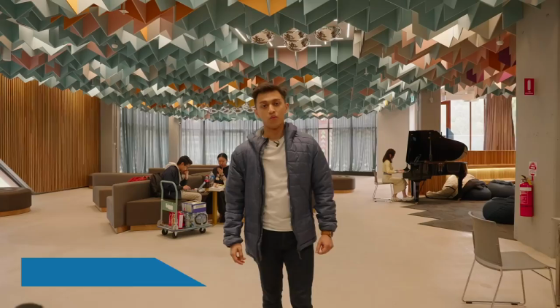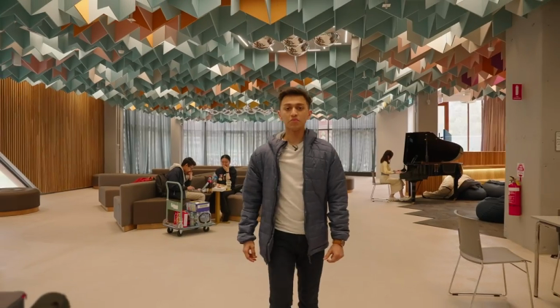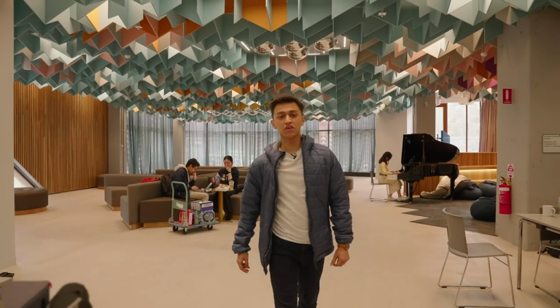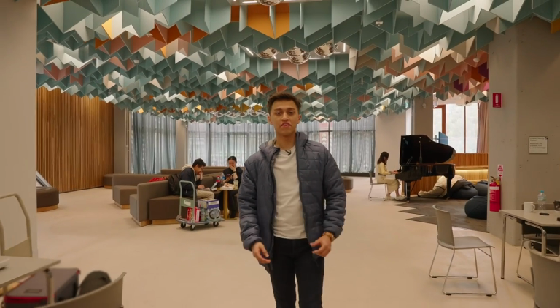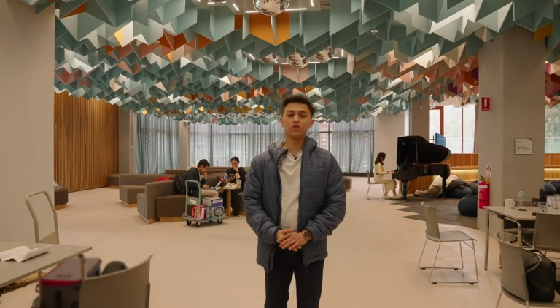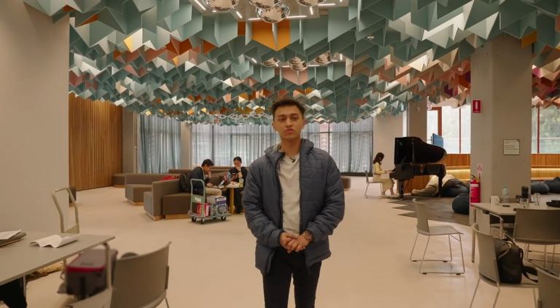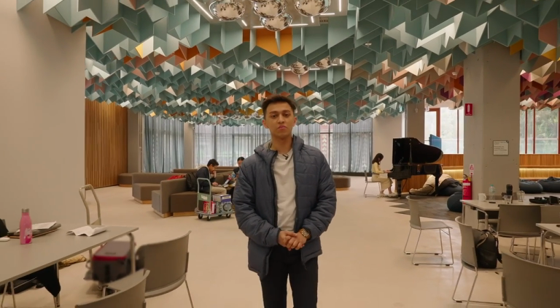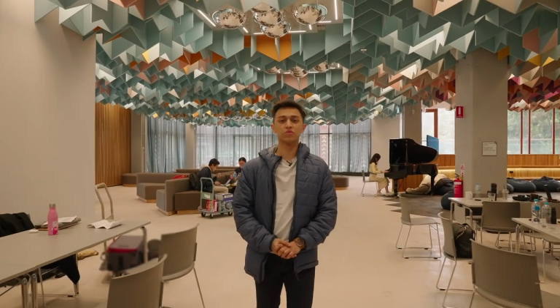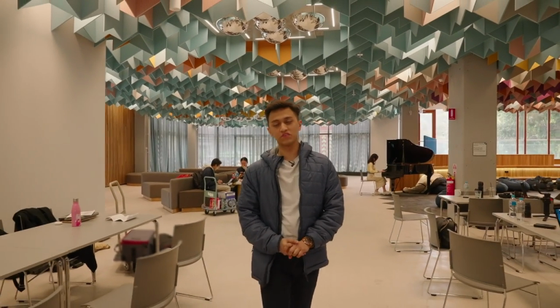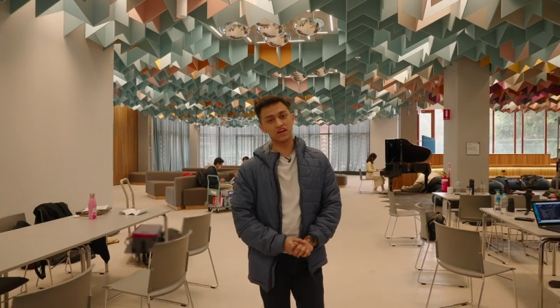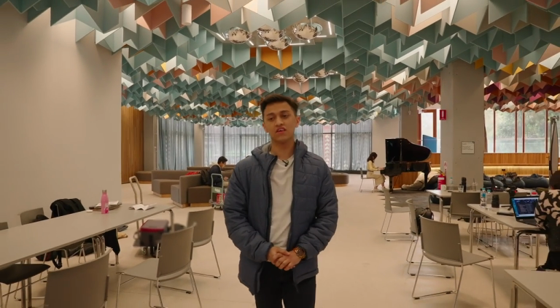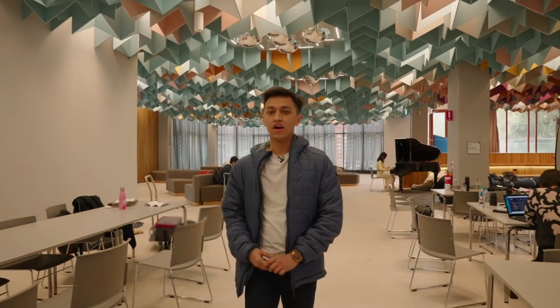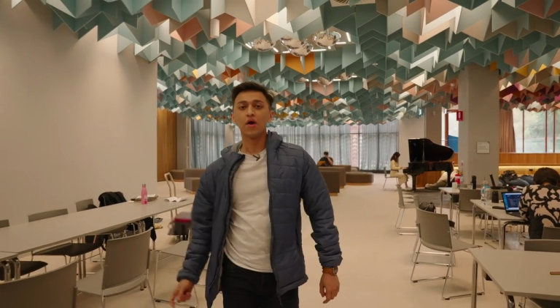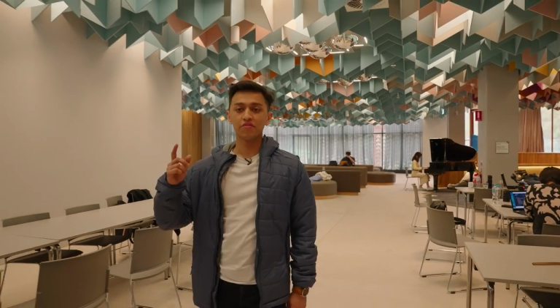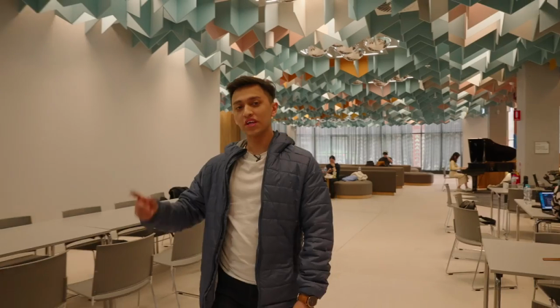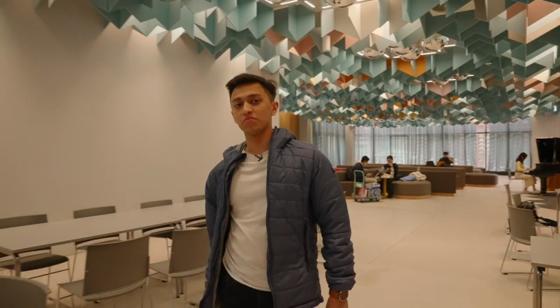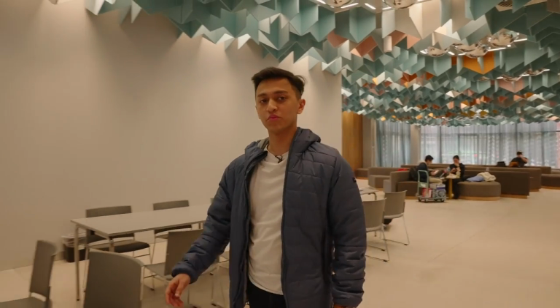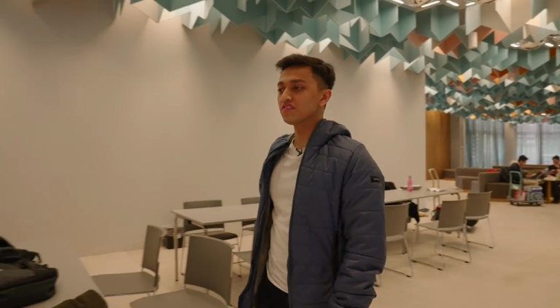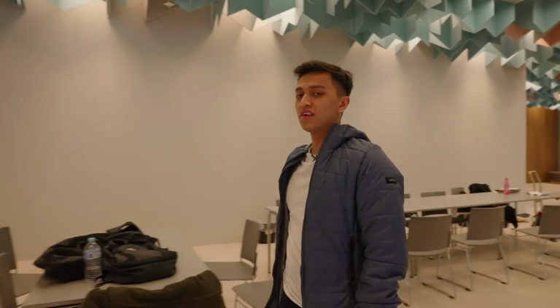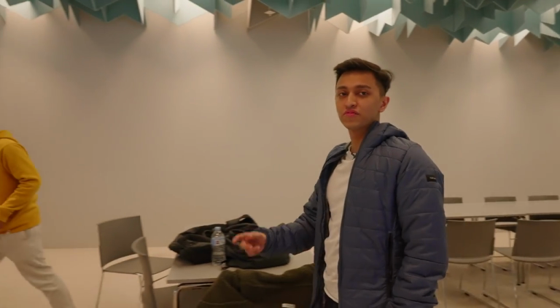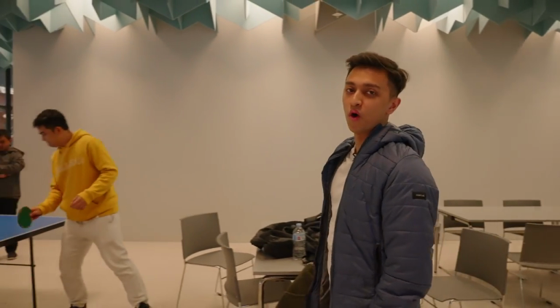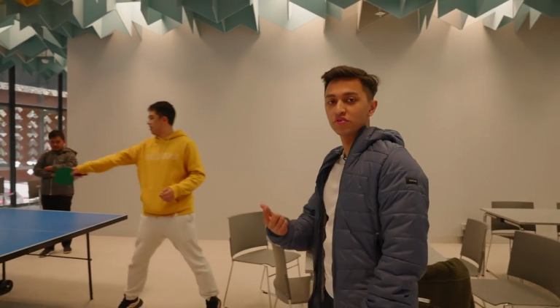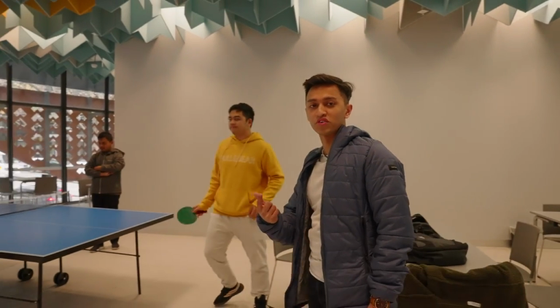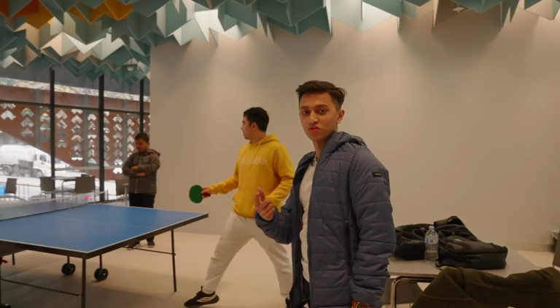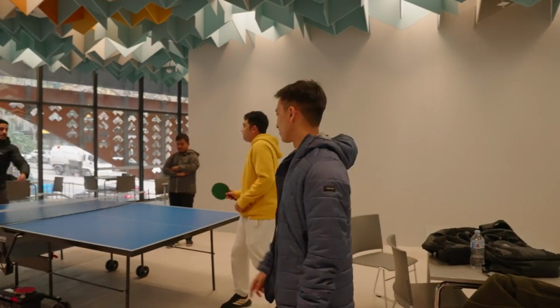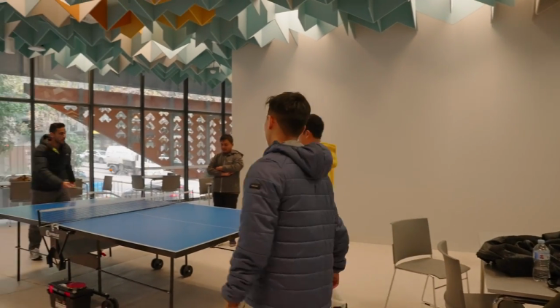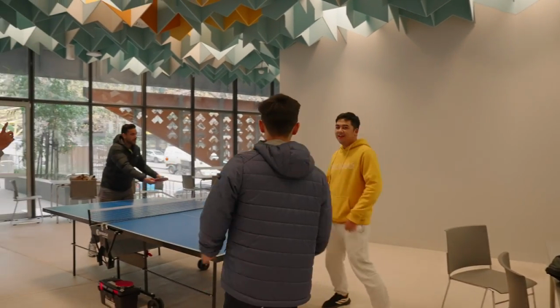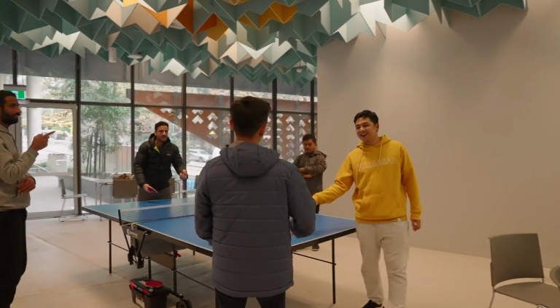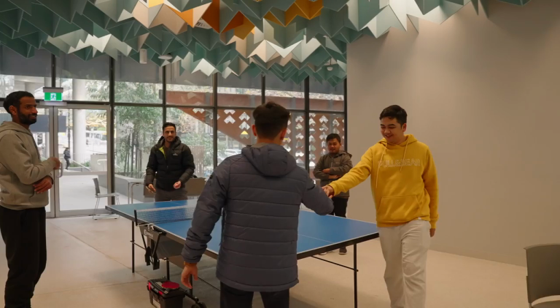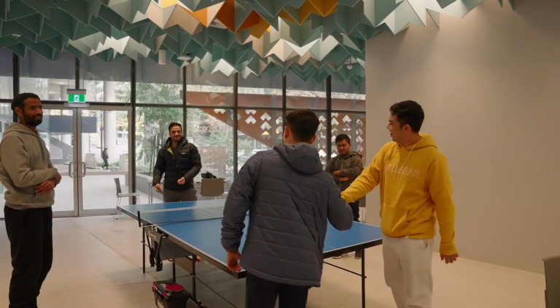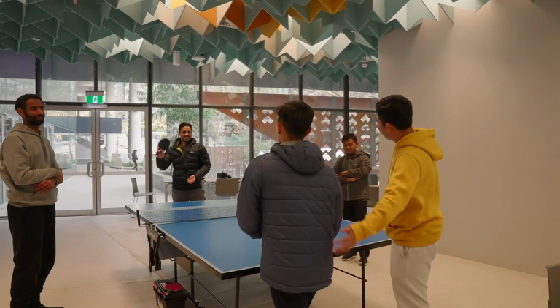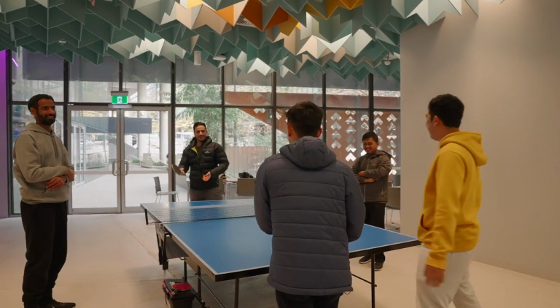Well, that's my usual day at 7 Collins Street — sometimes busier than others. Now I'm going to have a quick table tennis match with my friends. That's it for now. Hope to see you at Monash College soon! Let's play!